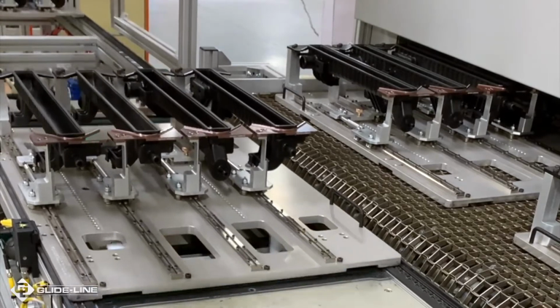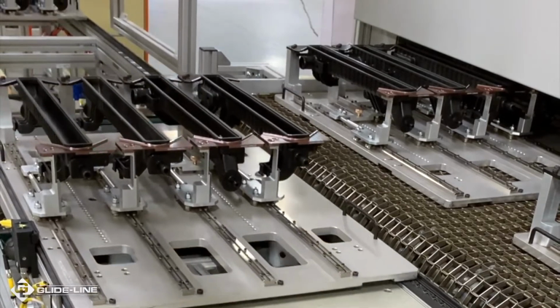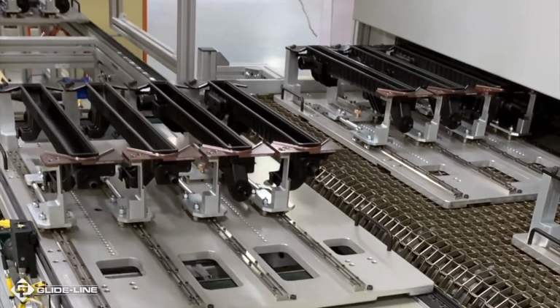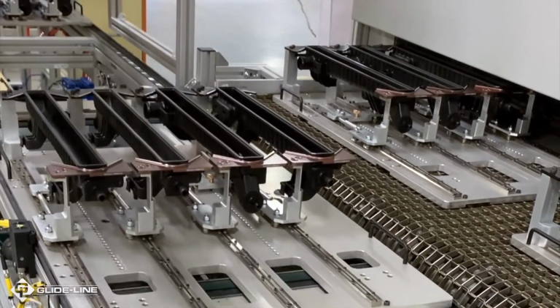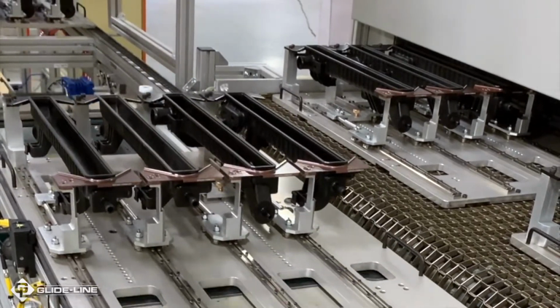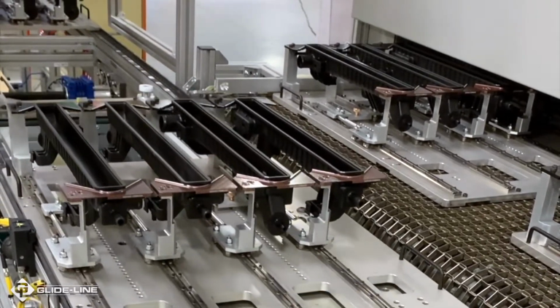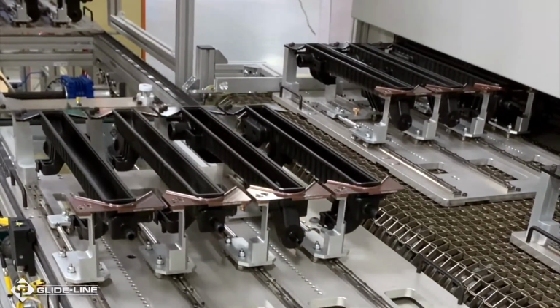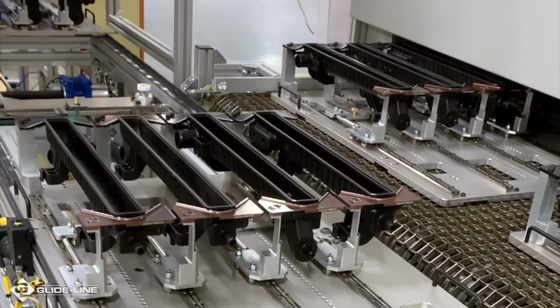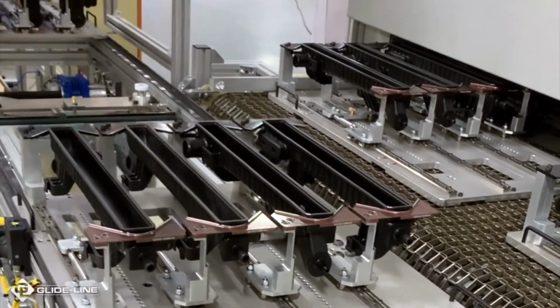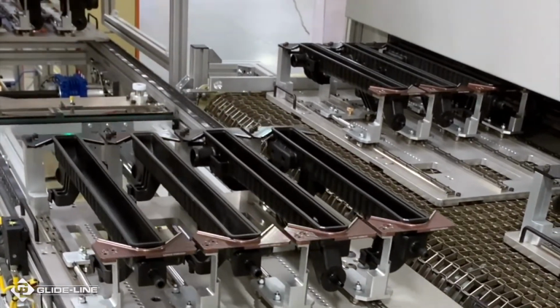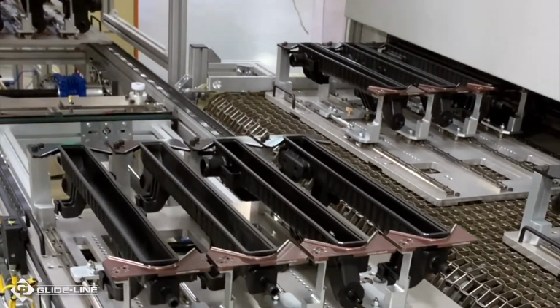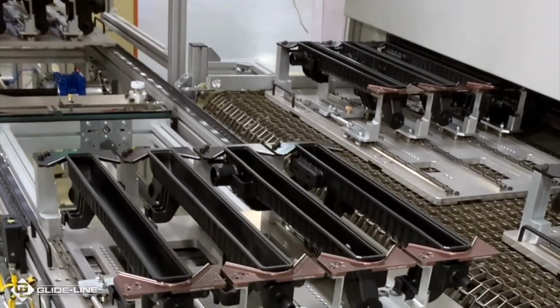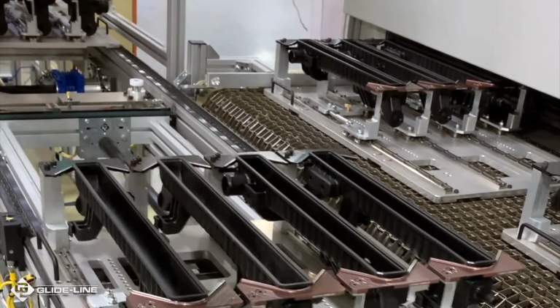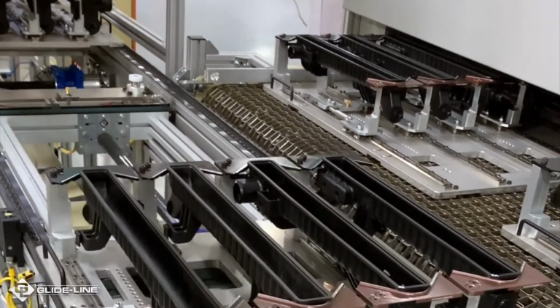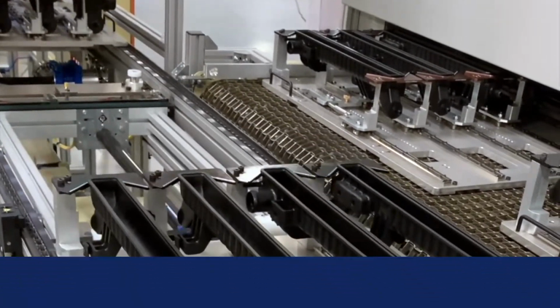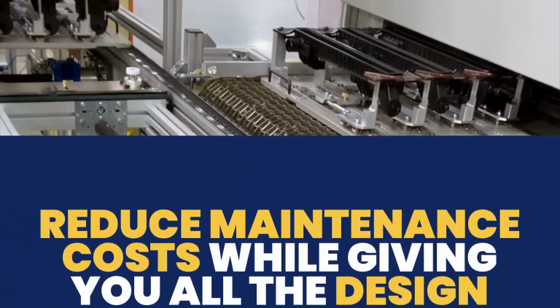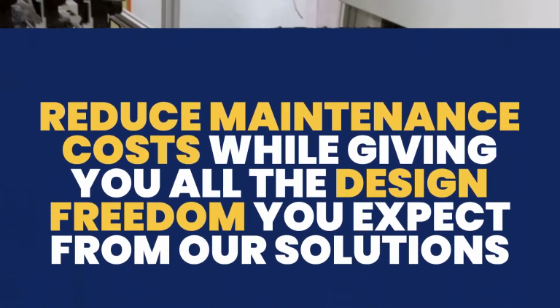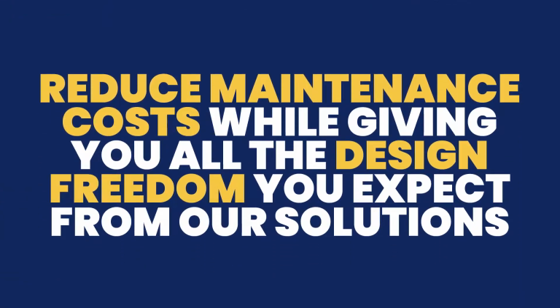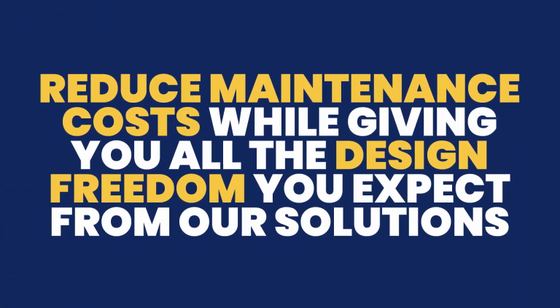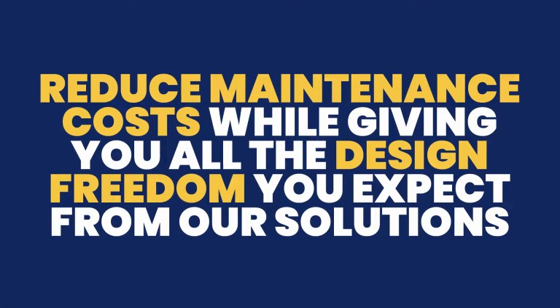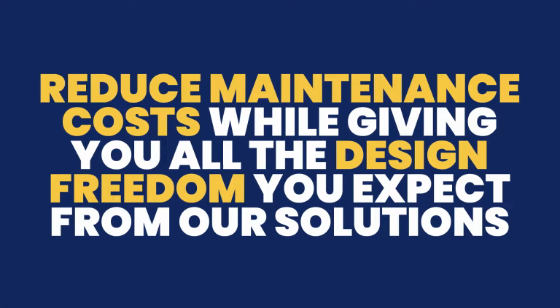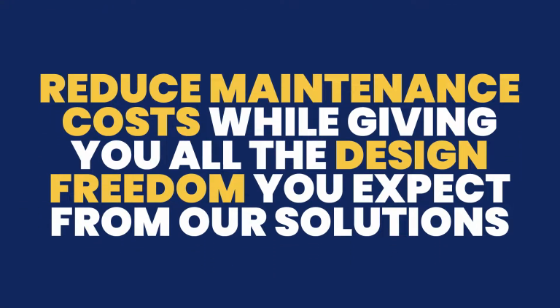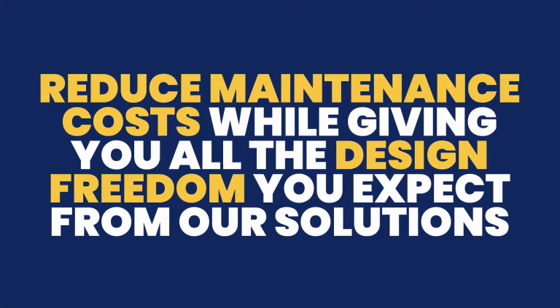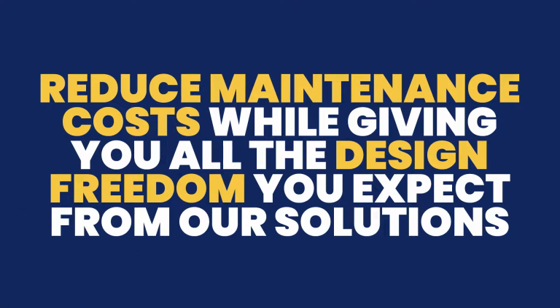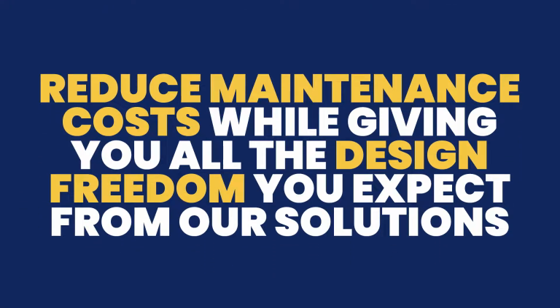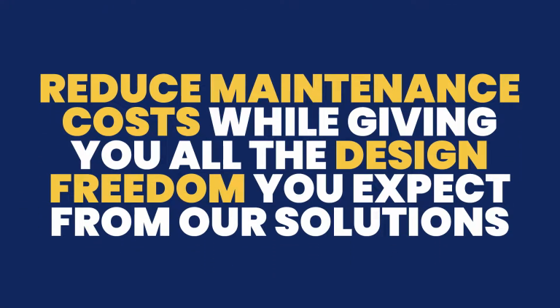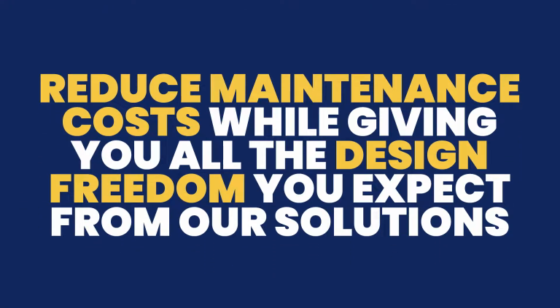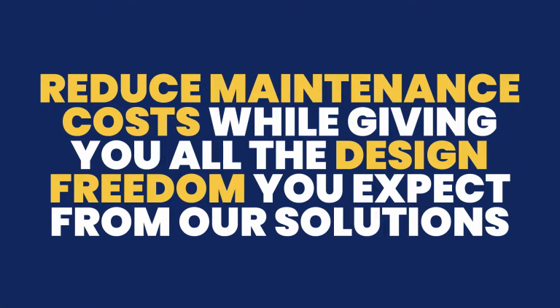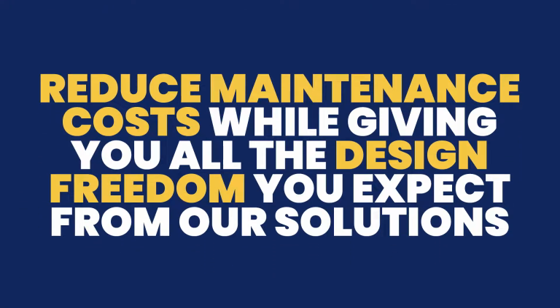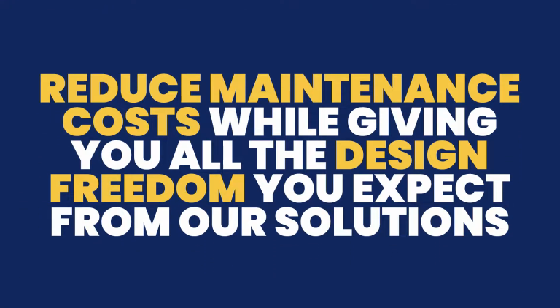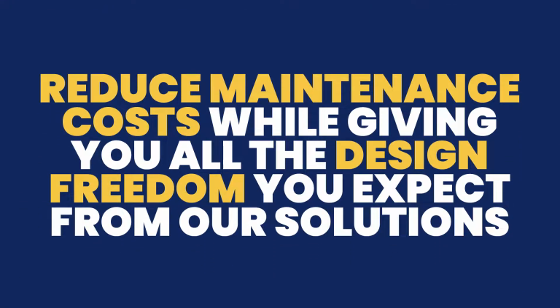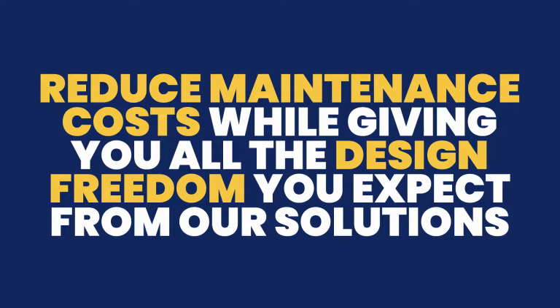Designed to enhance overall equipment effectiveness, GlideLine's roller chain conveyors help to reduce maintenance costs while giving you all the design freedom you expect from our solutions.